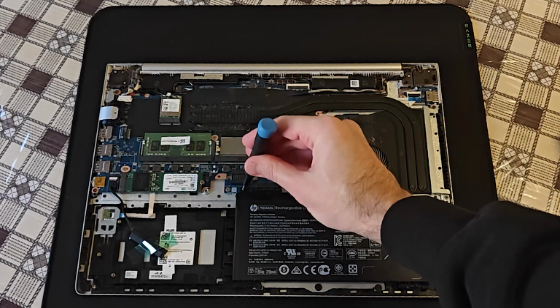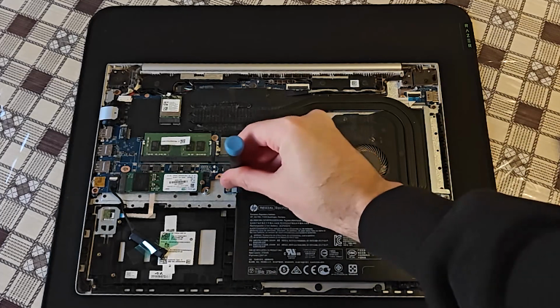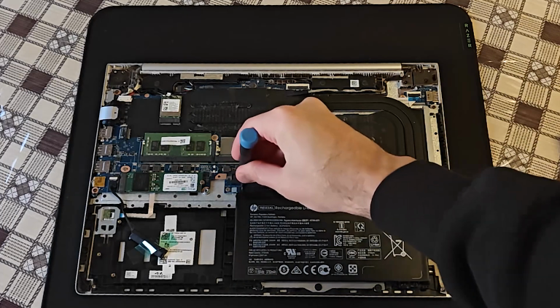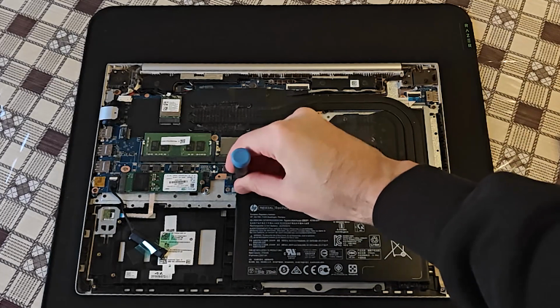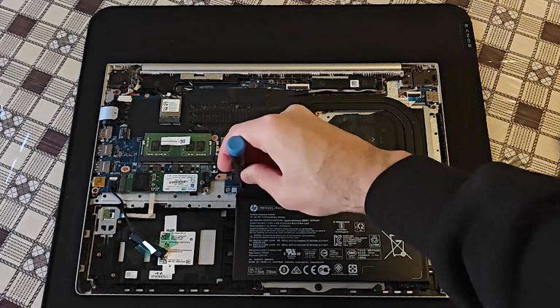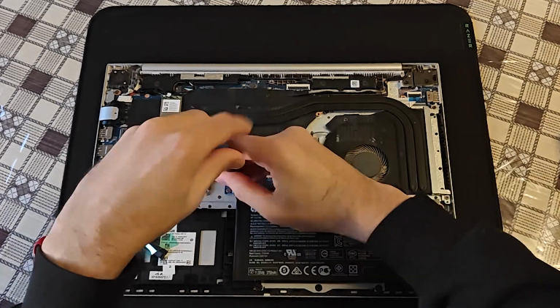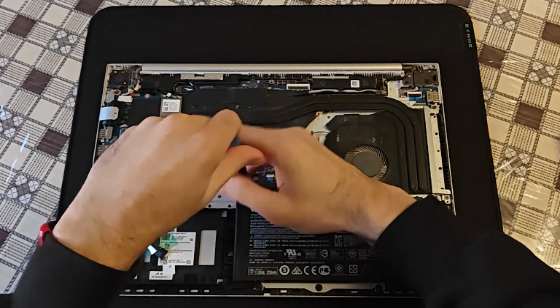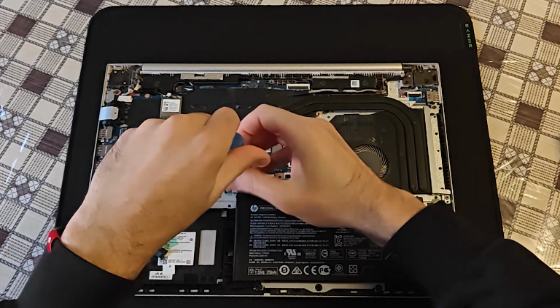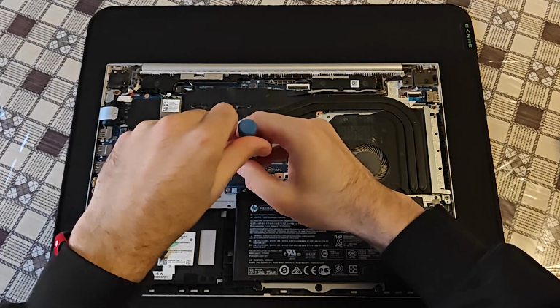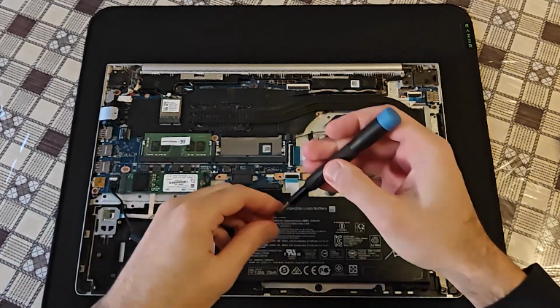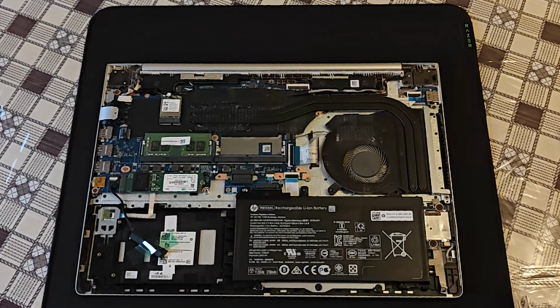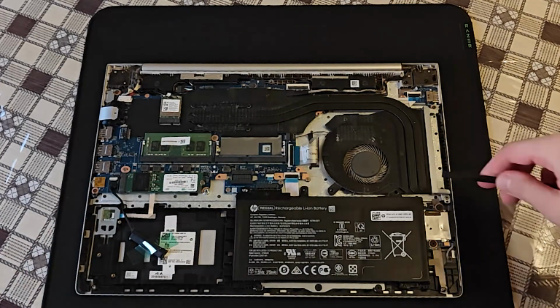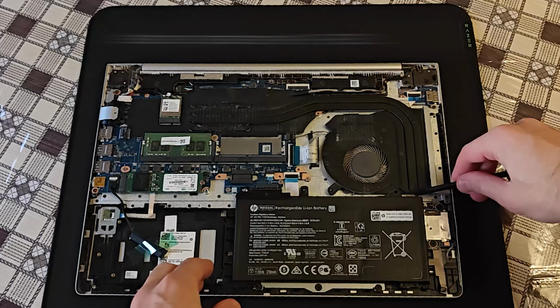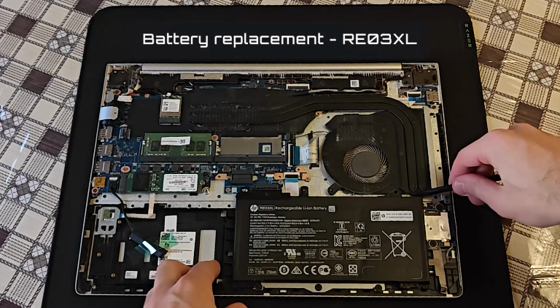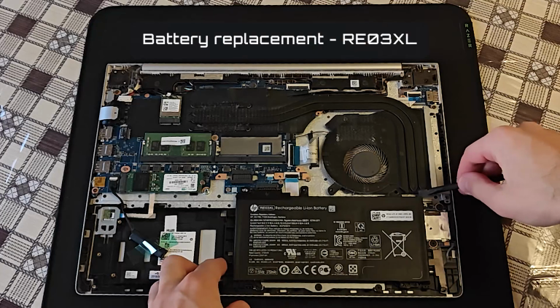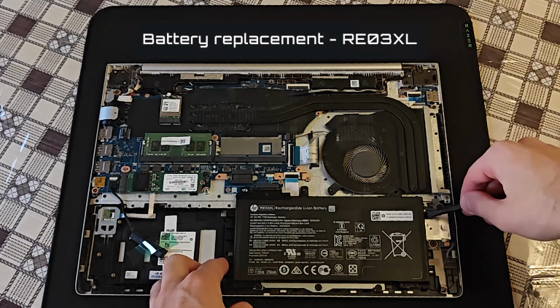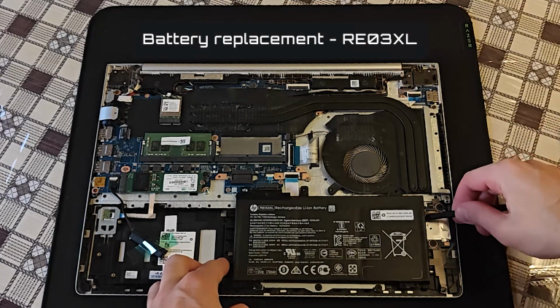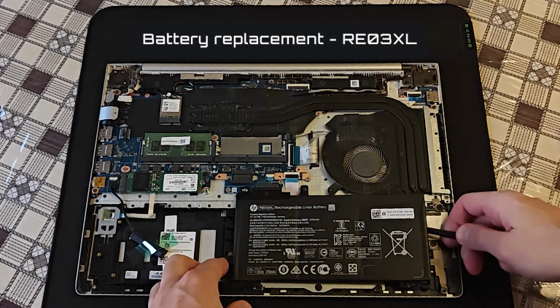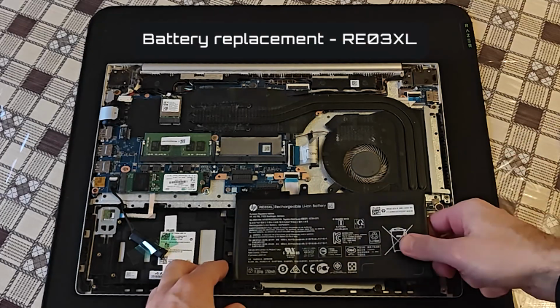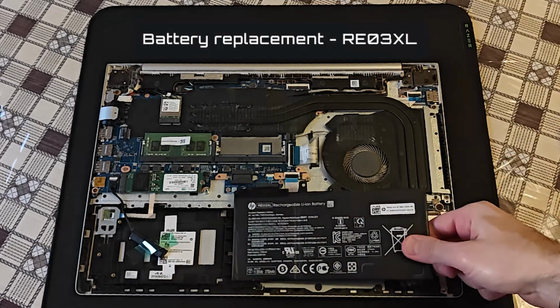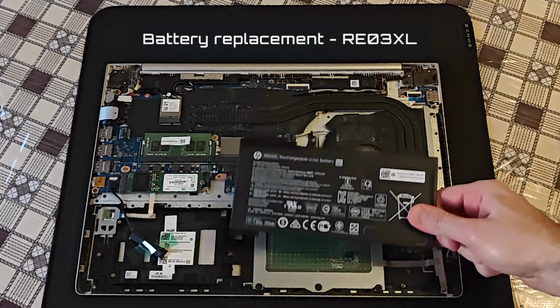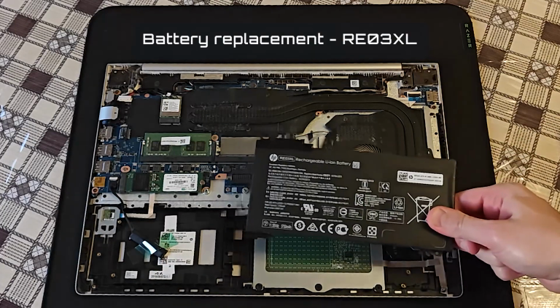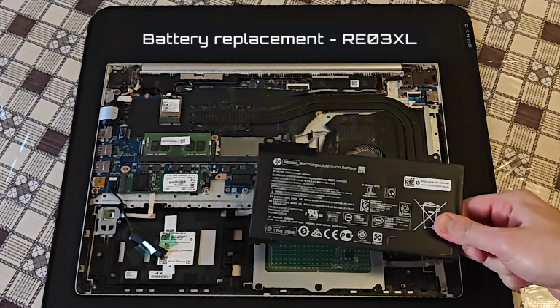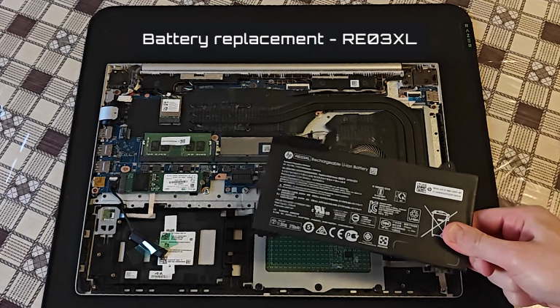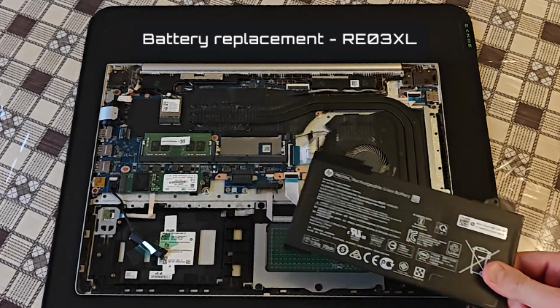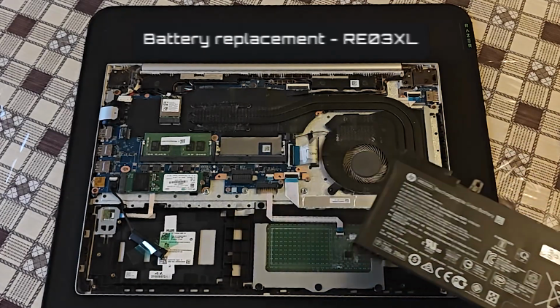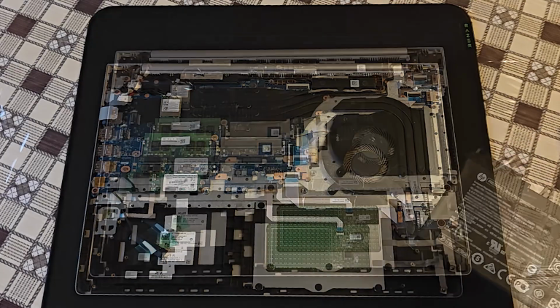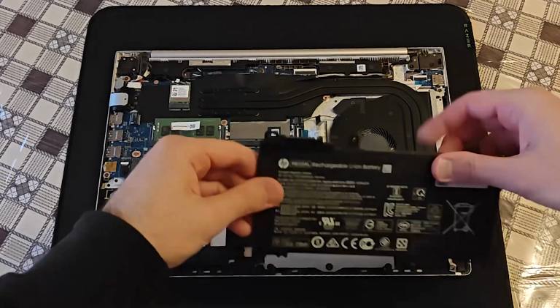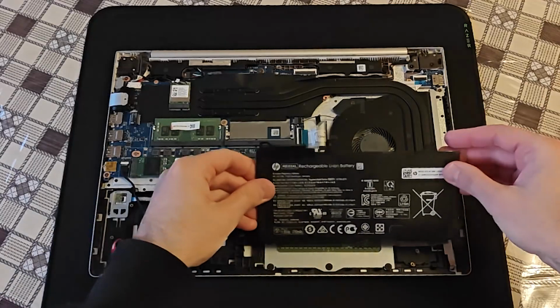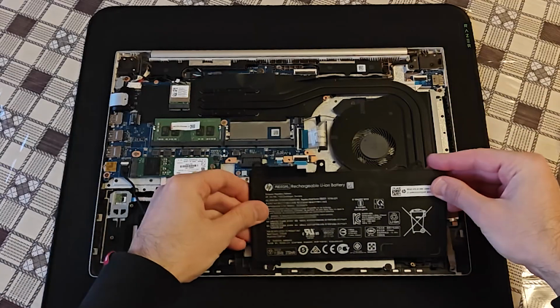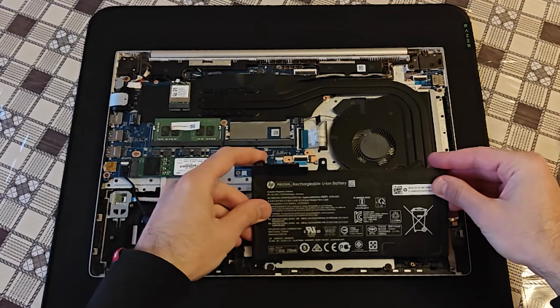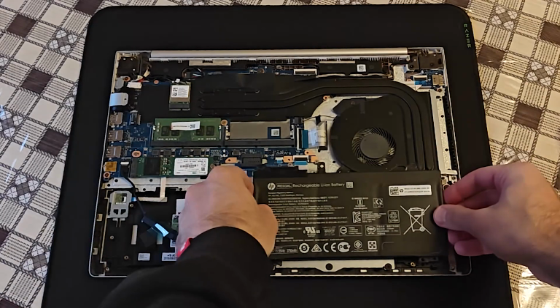By the way folks, a piece of advice: if you have a faulty or depleted battery, make sure you disconnect it. You should definitely uninstall it before installing the battery back.